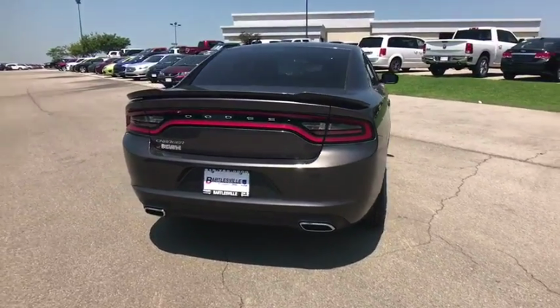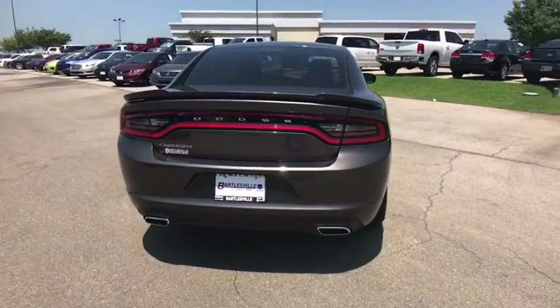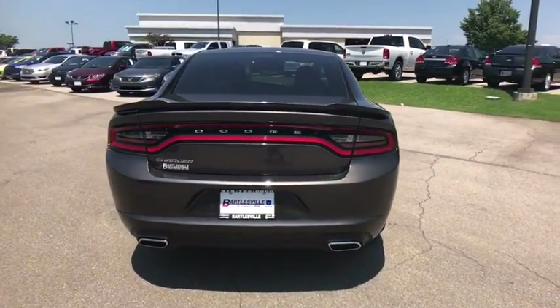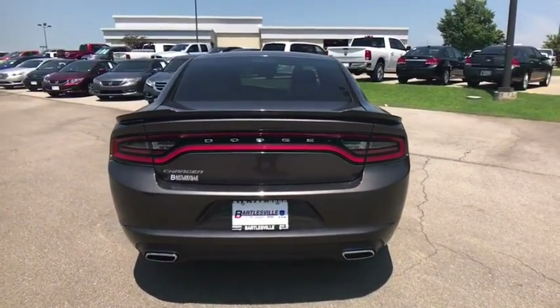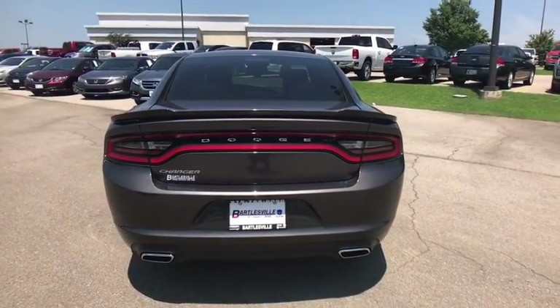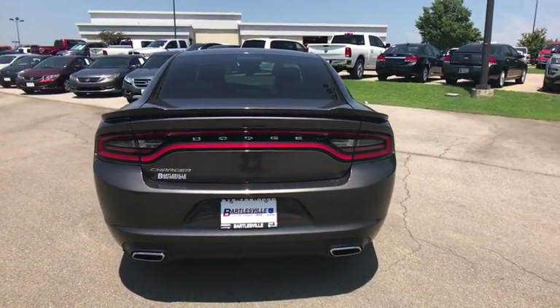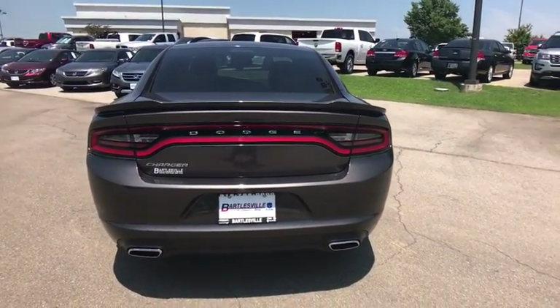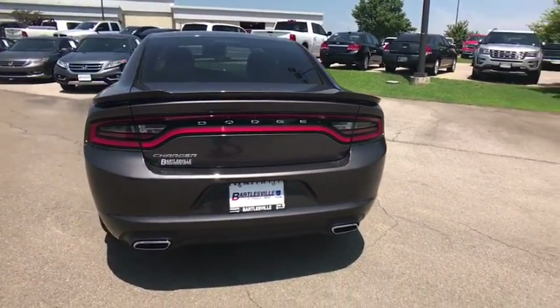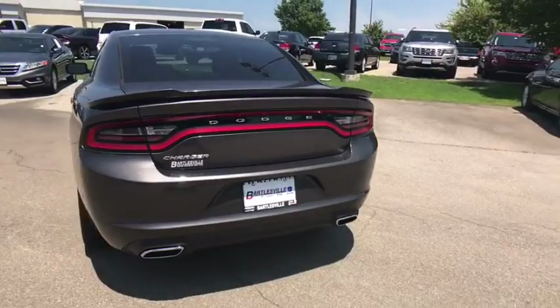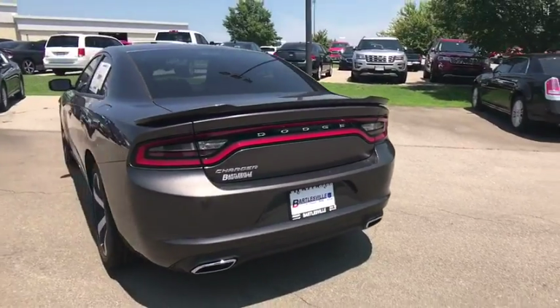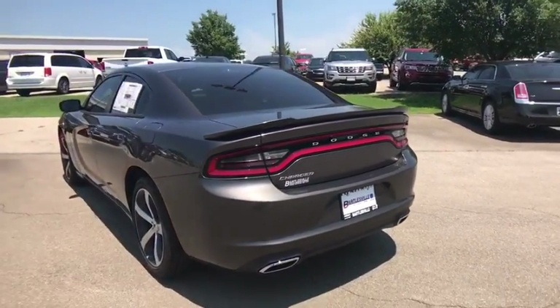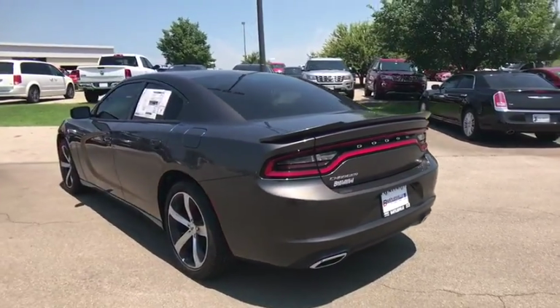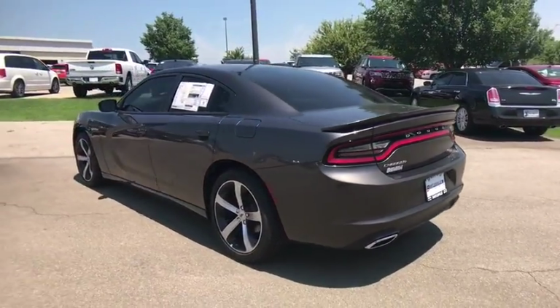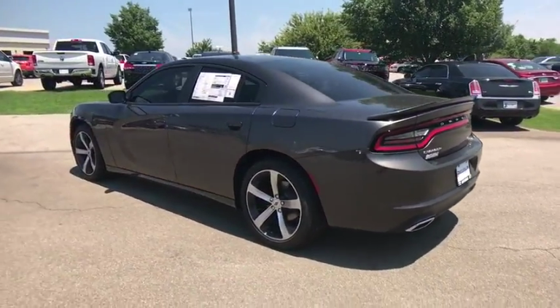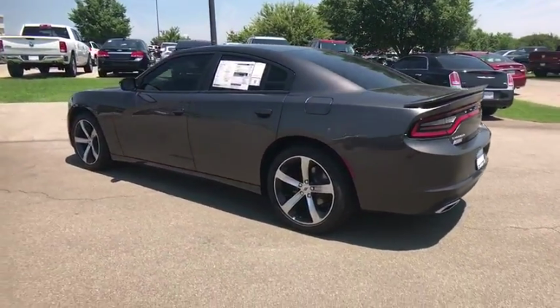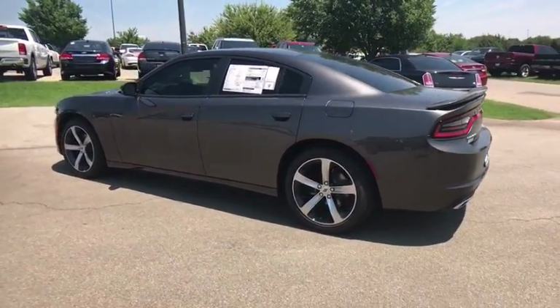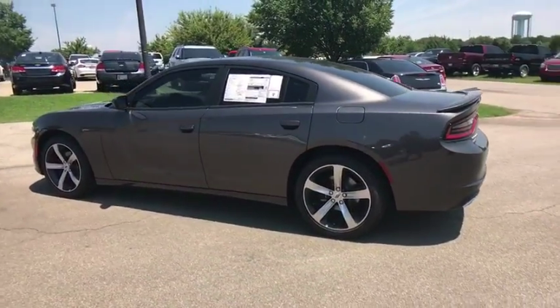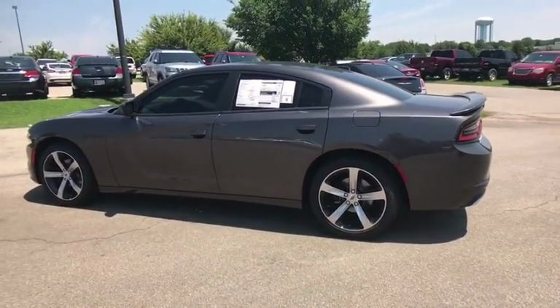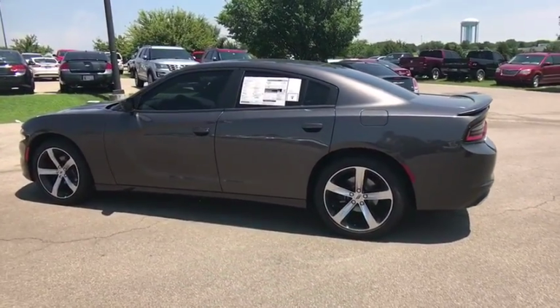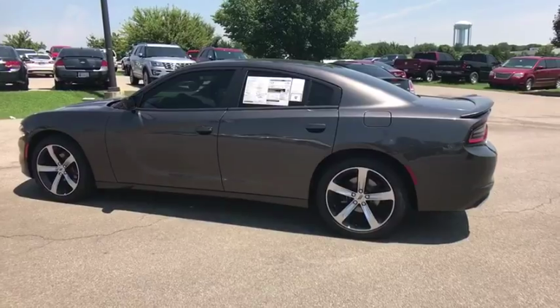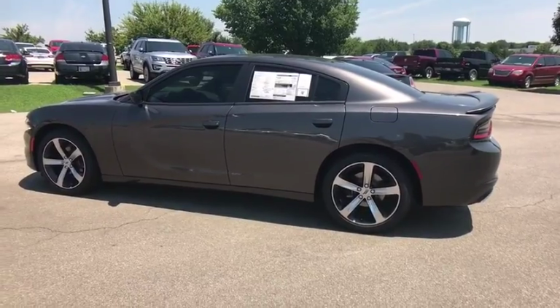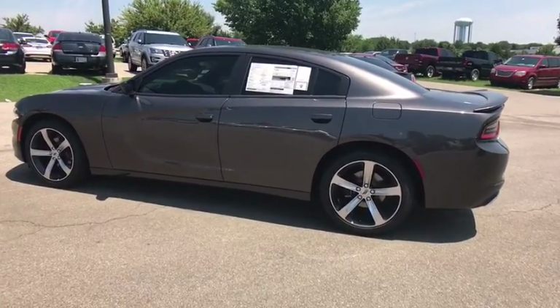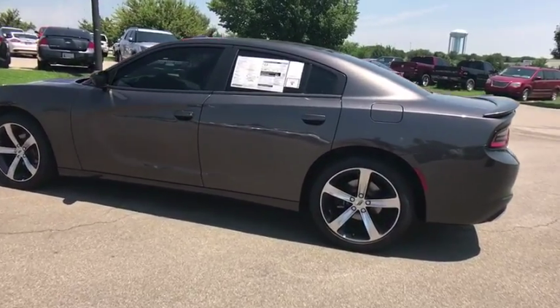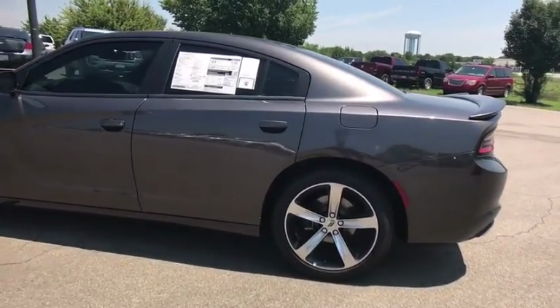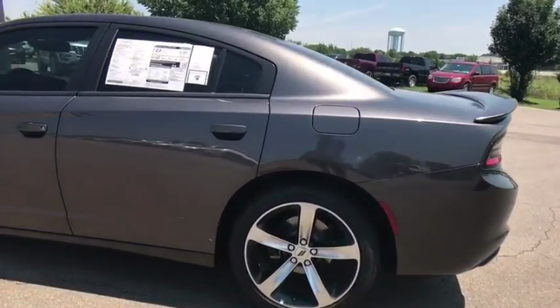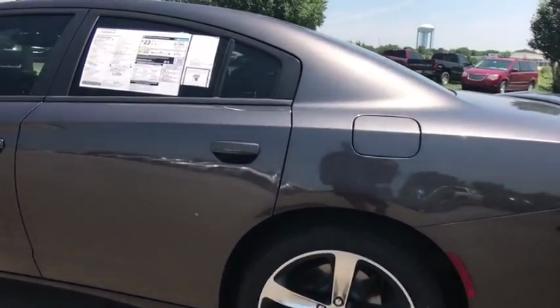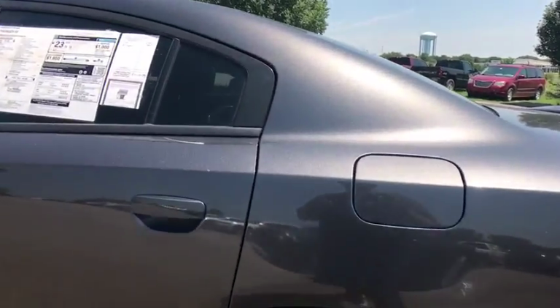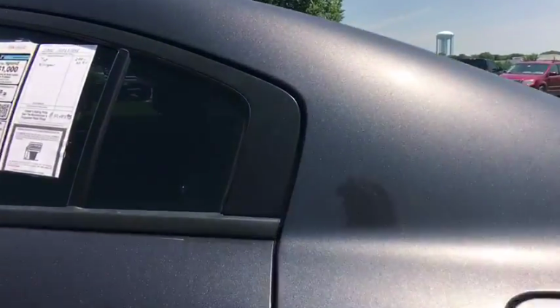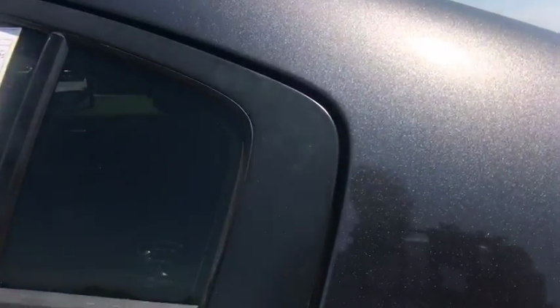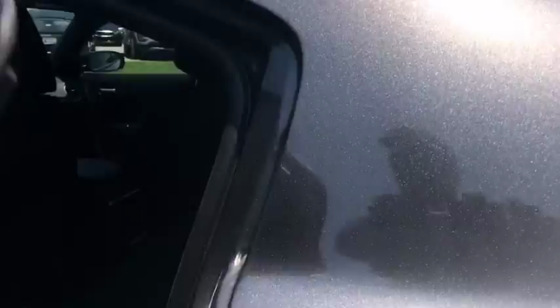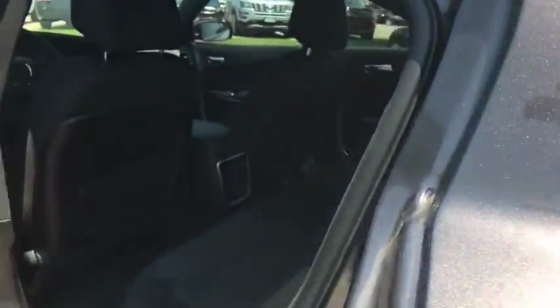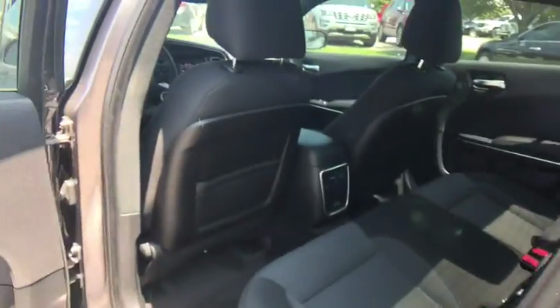Here are some of this vehicle's great options: traction control, dual airbags, power steering, four-wheel disc brakes, power windows, rear window defroster, compass, trip computer, electronic stability control, tachometer, brake assist.